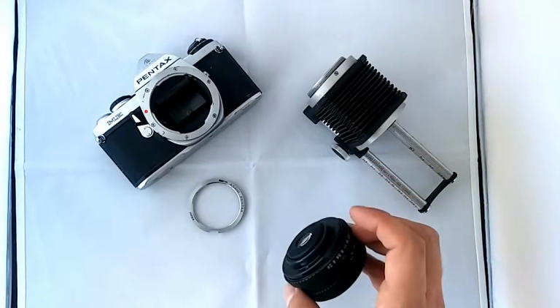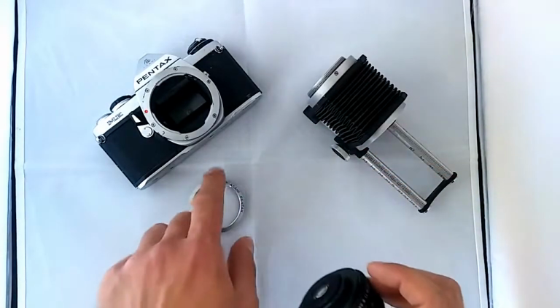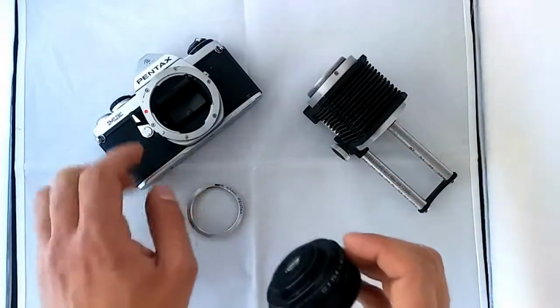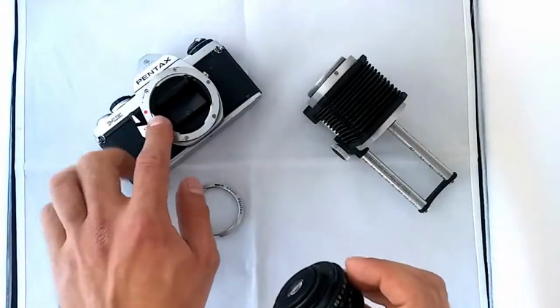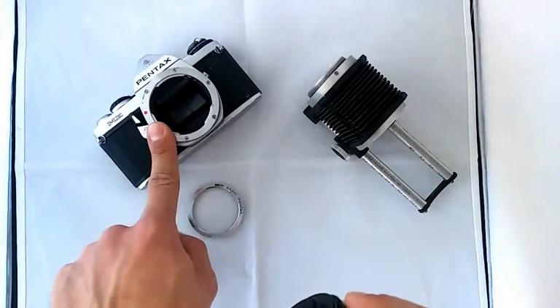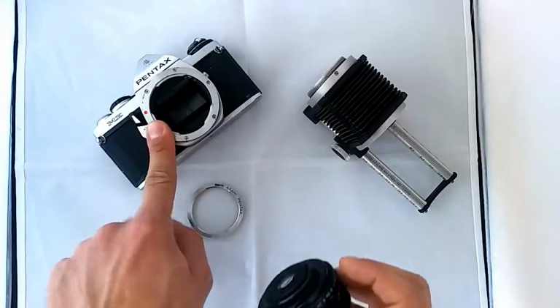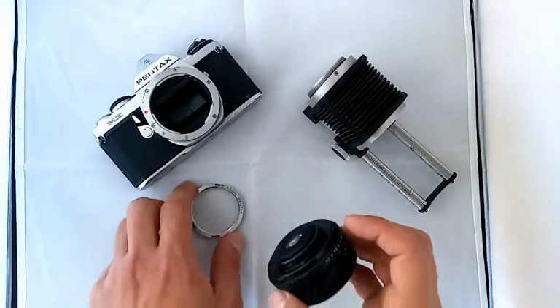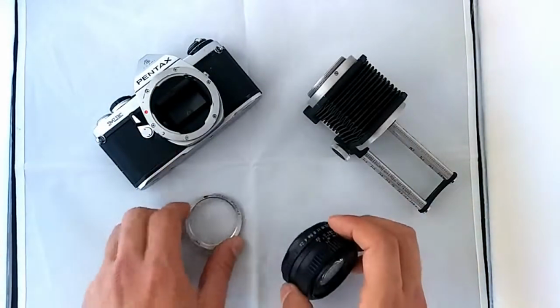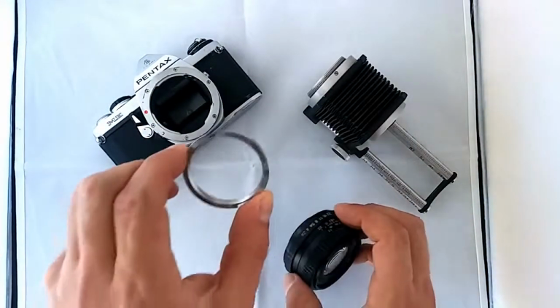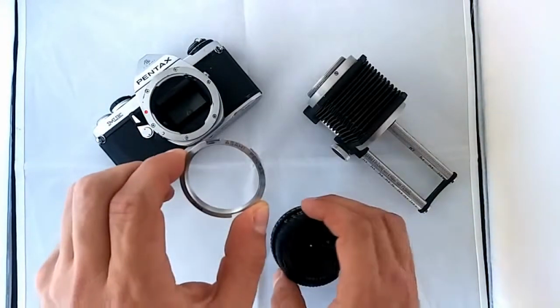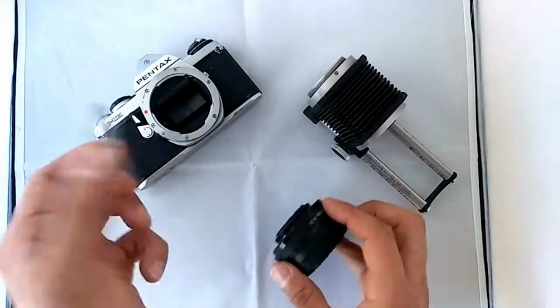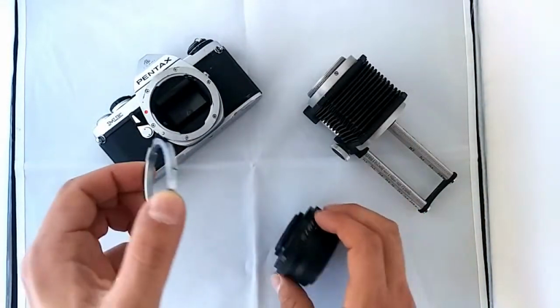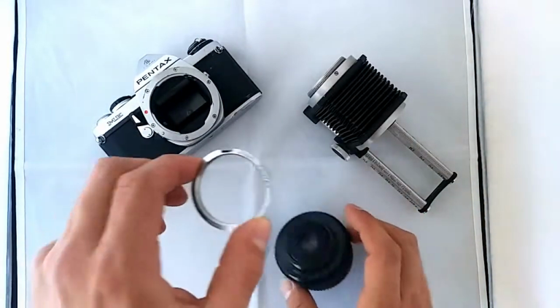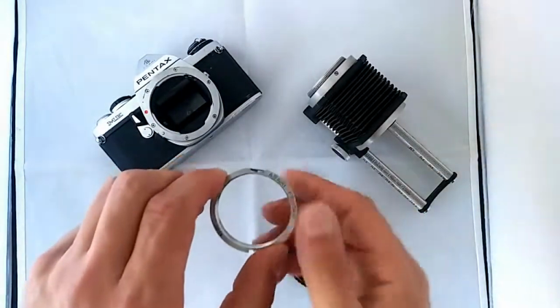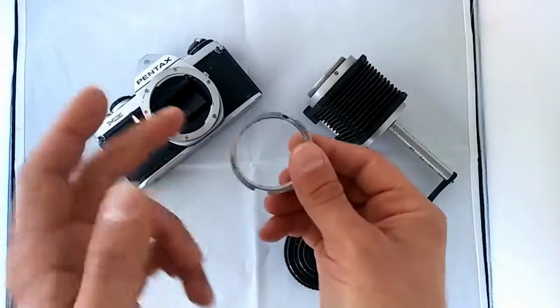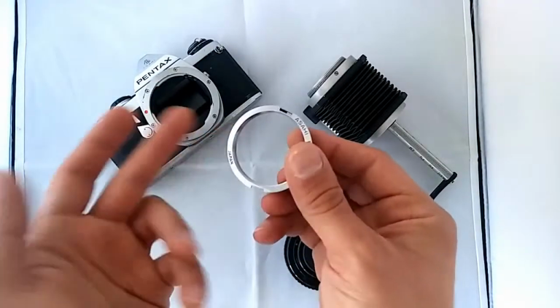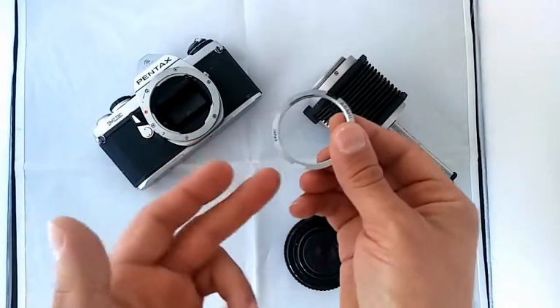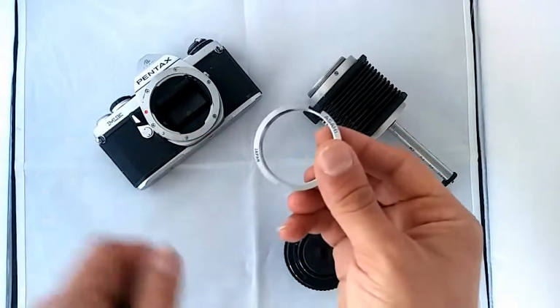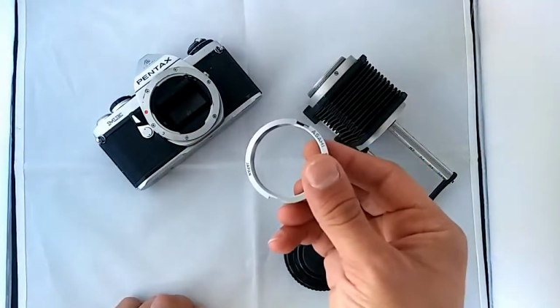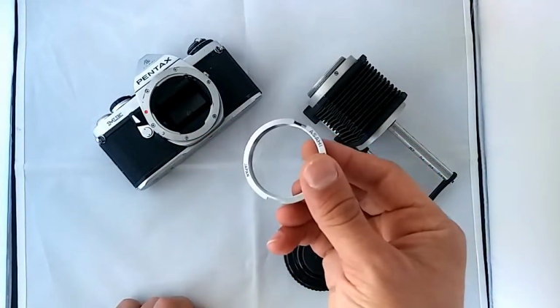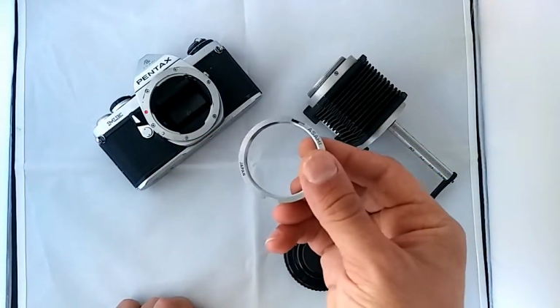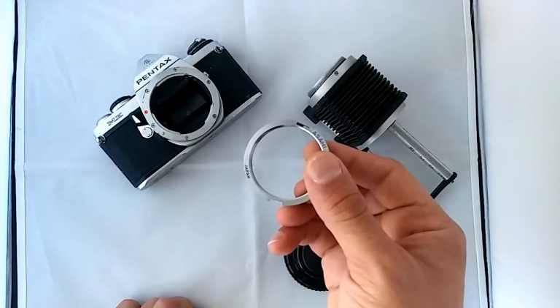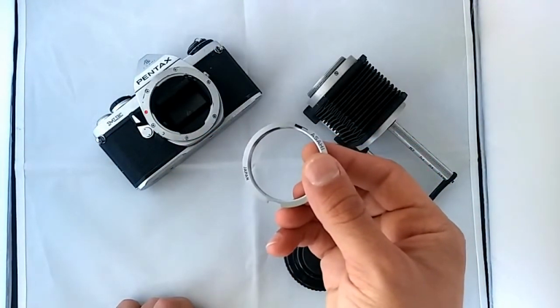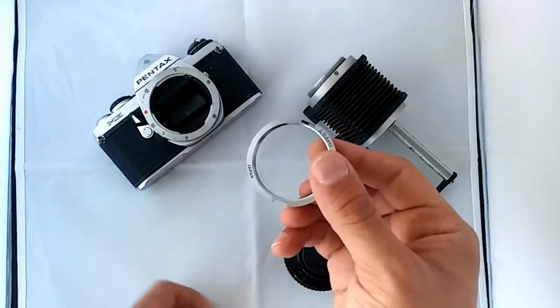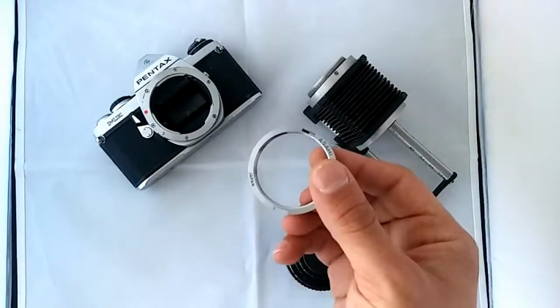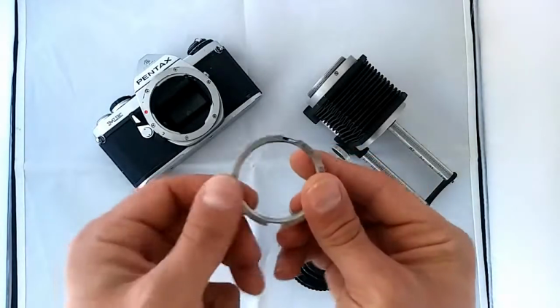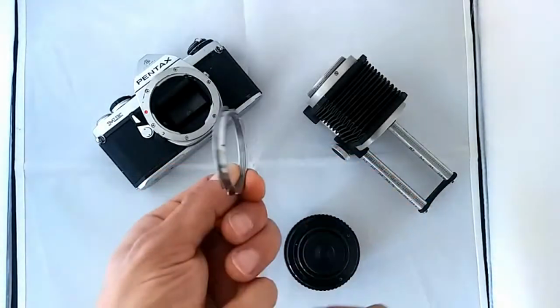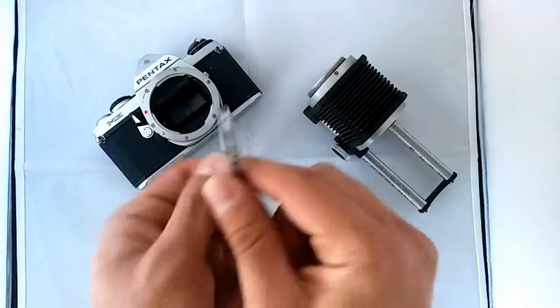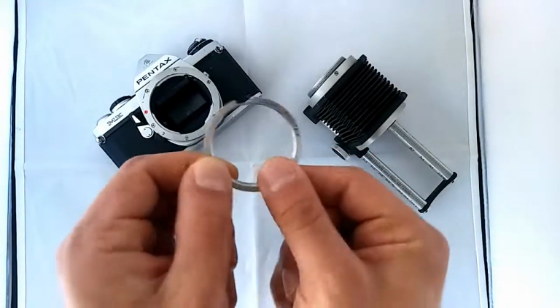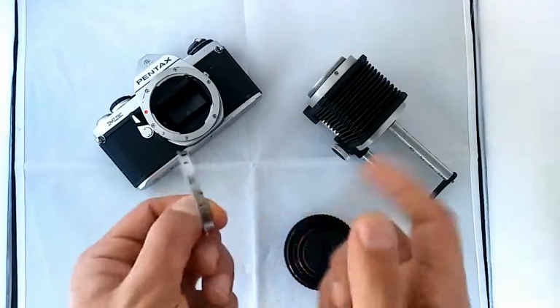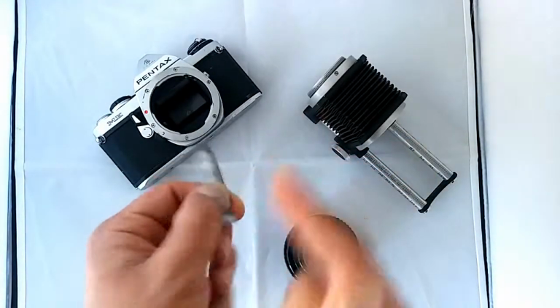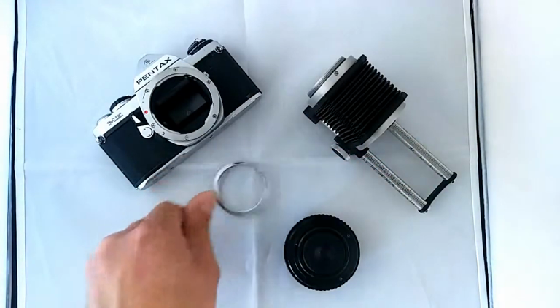To attach it to a K mount camera, you will need an adapter. Depending on the brand of camera you use, you might find them more or less cheap. It's just a pretty simple ring.